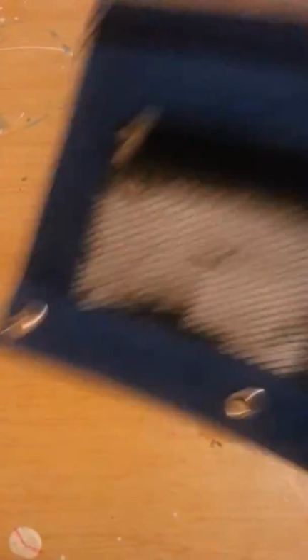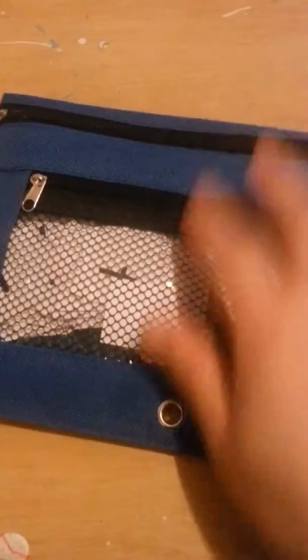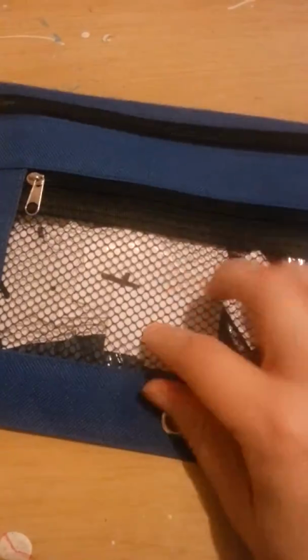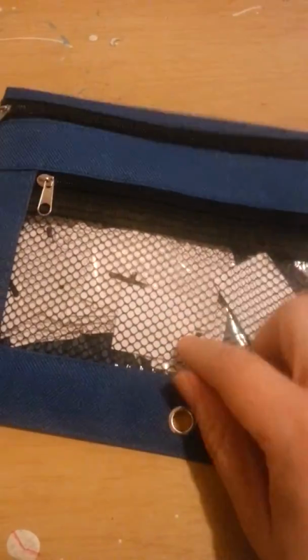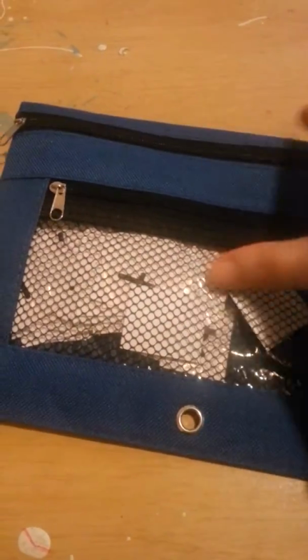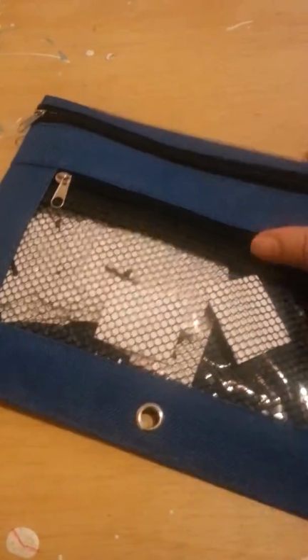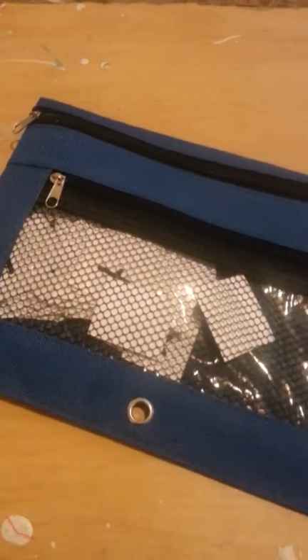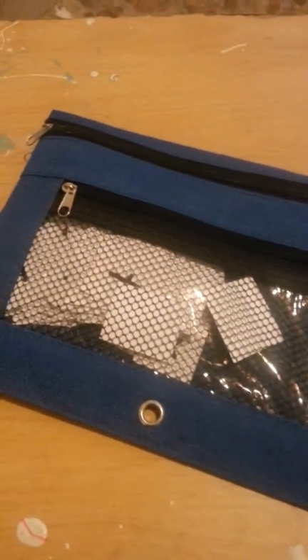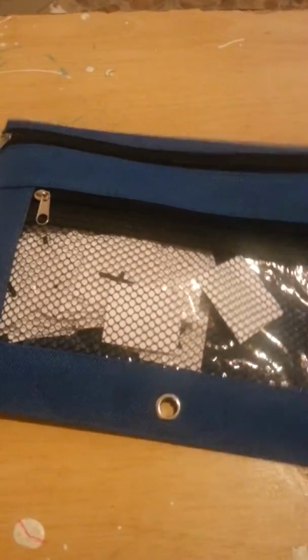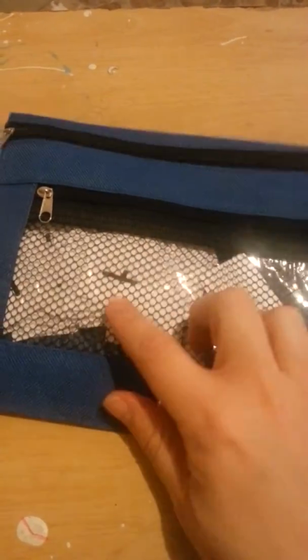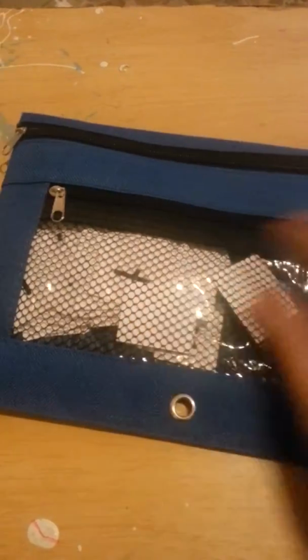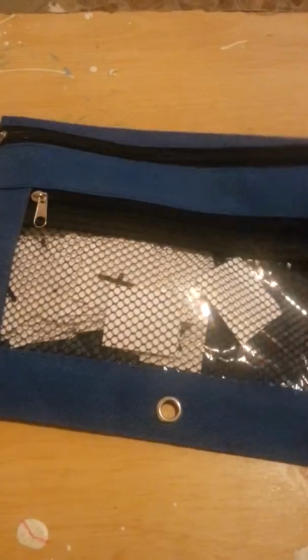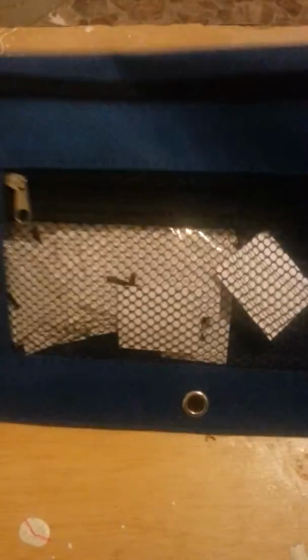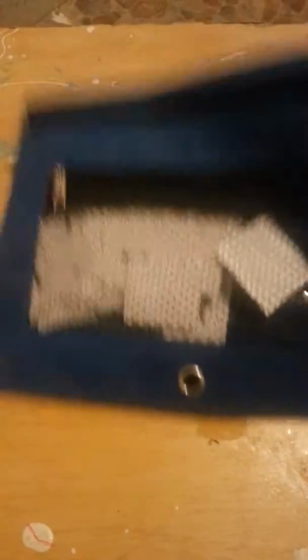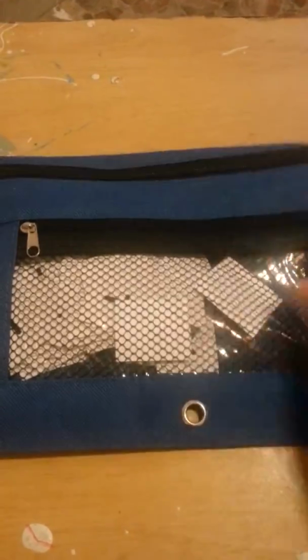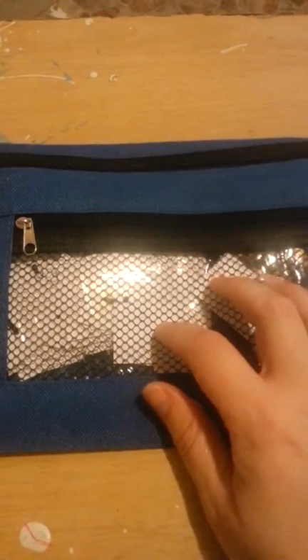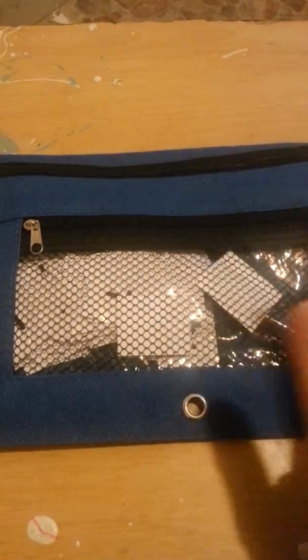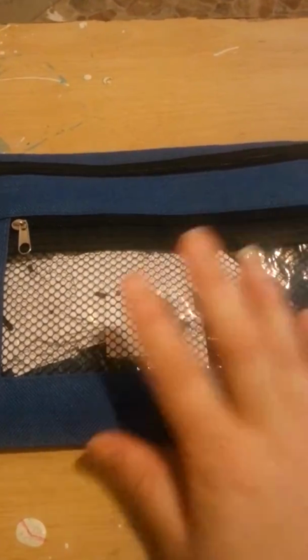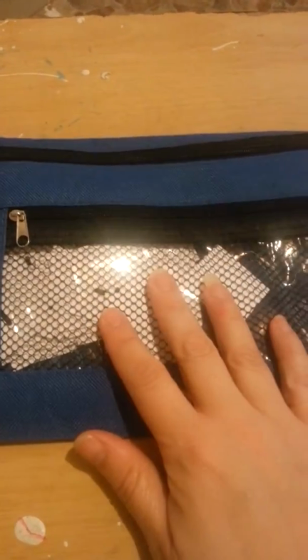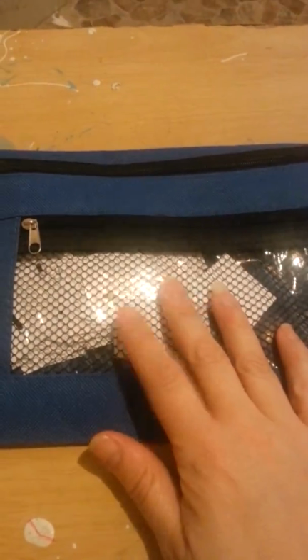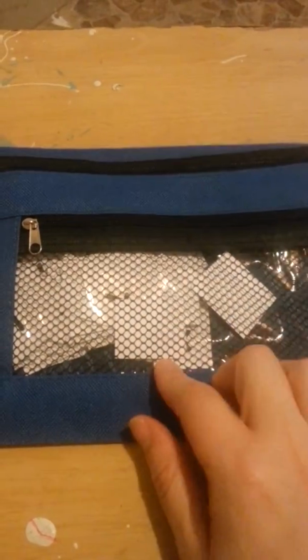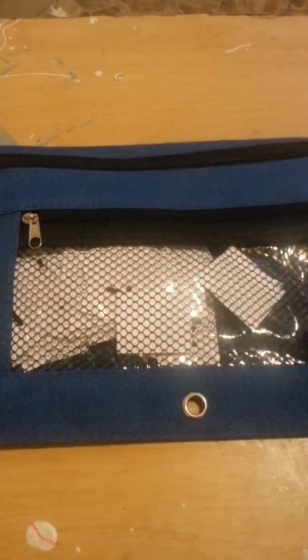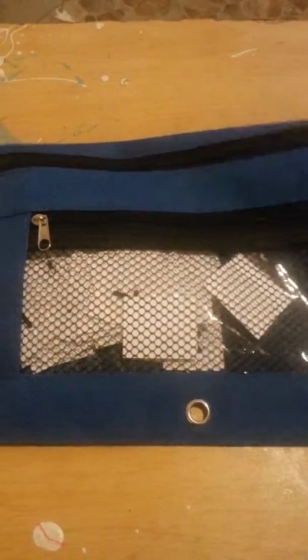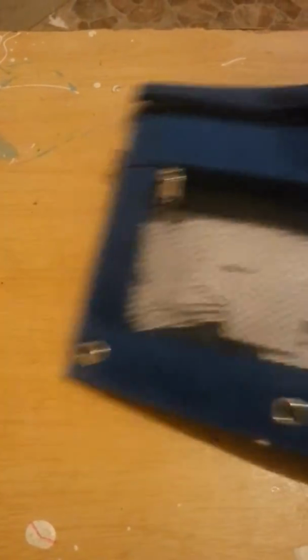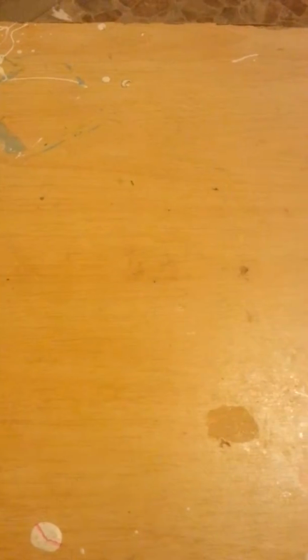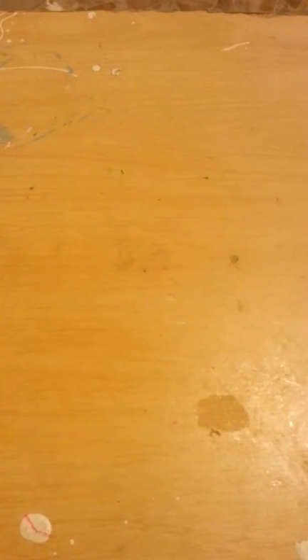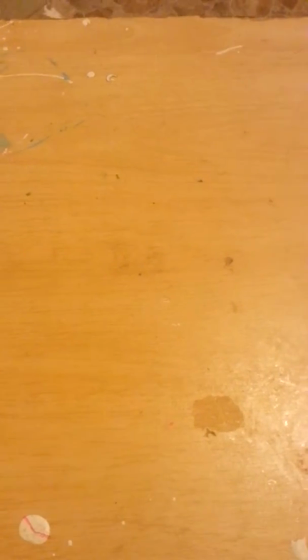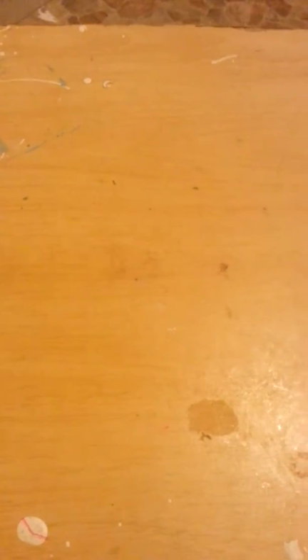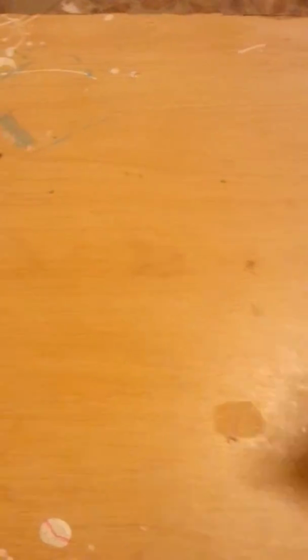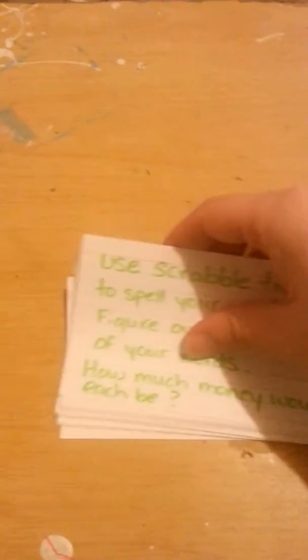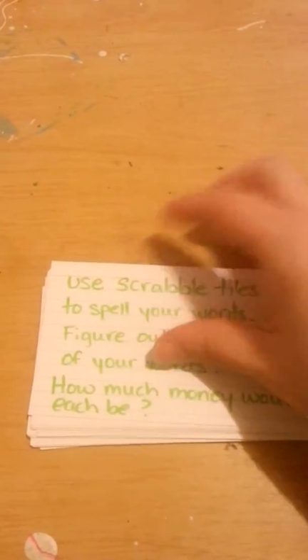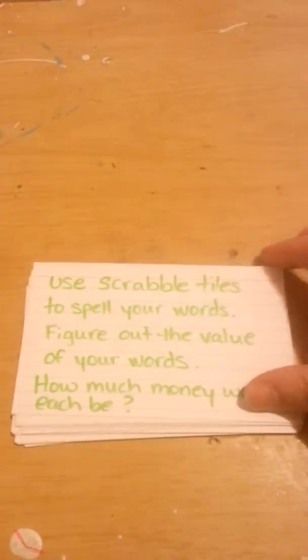I've printed these letter tiles and he does a lot of activities with these. Like he'll spell them or he'll do them on the board in ABC order. He also does all these activities.